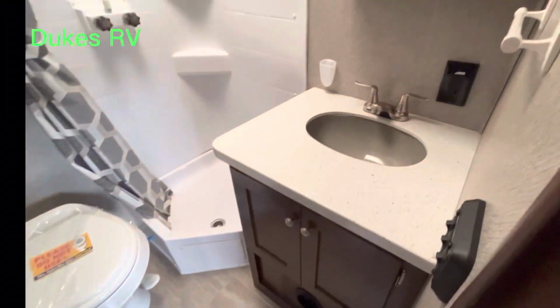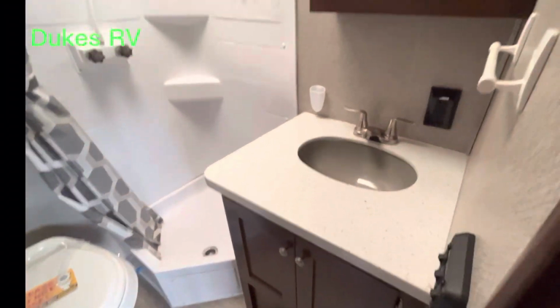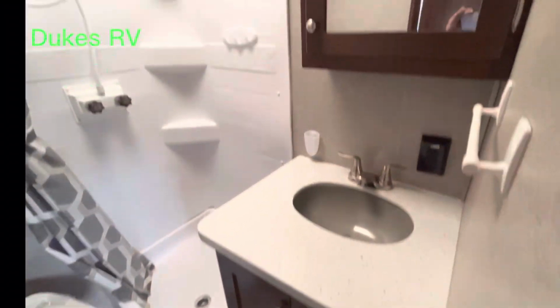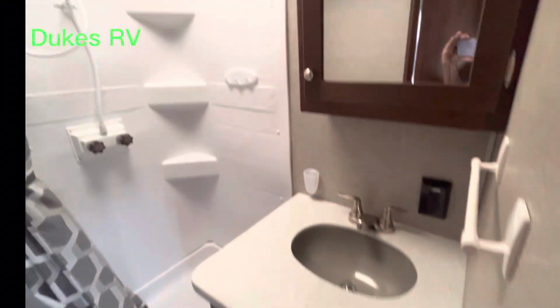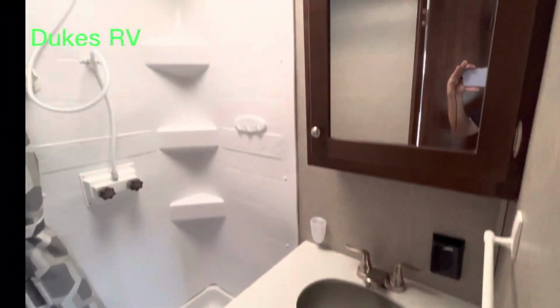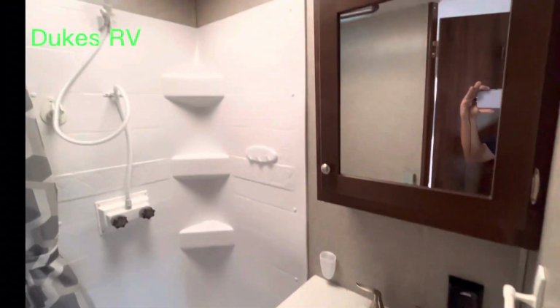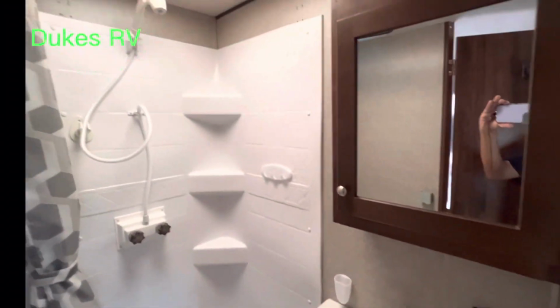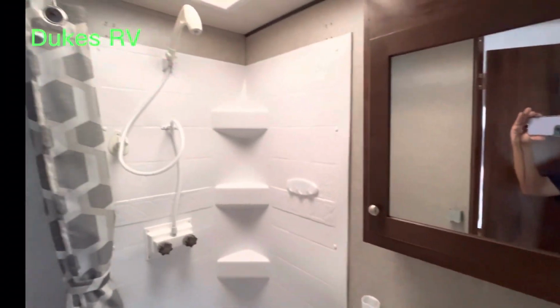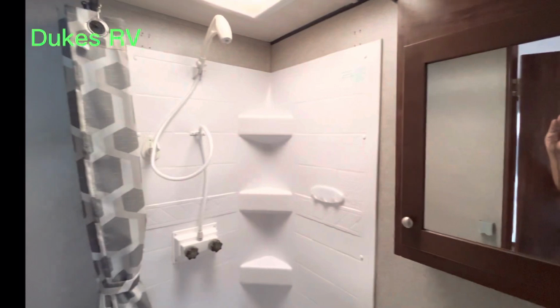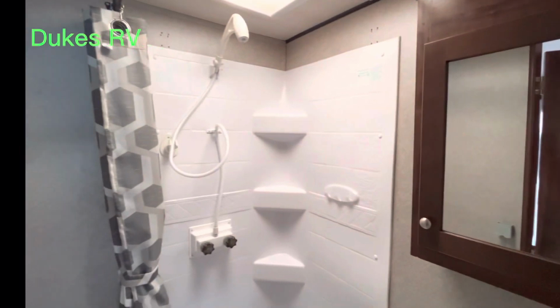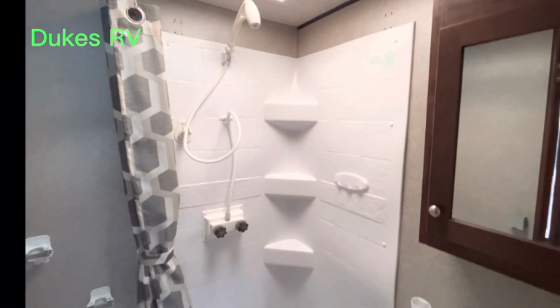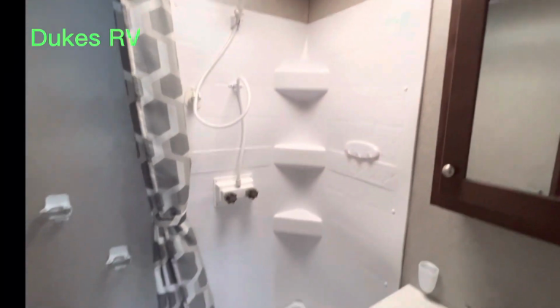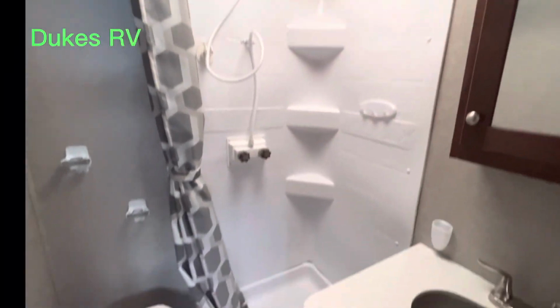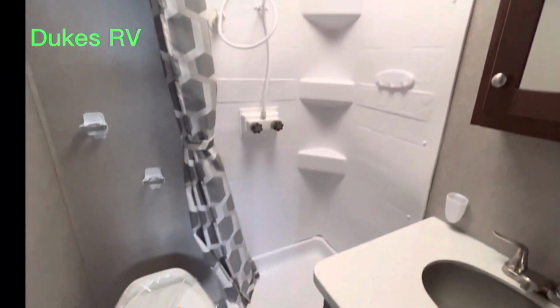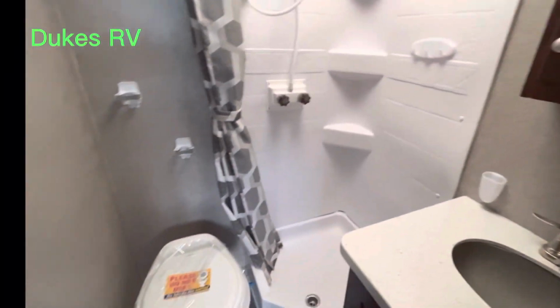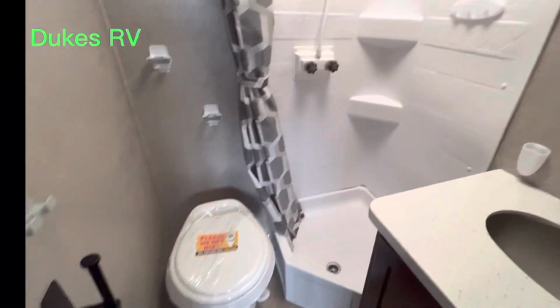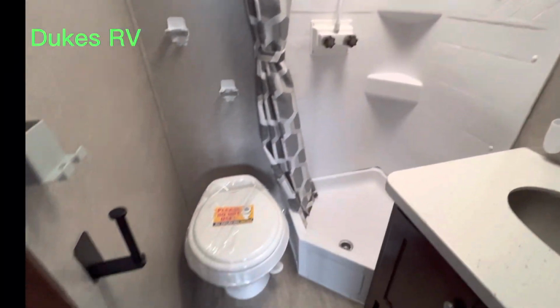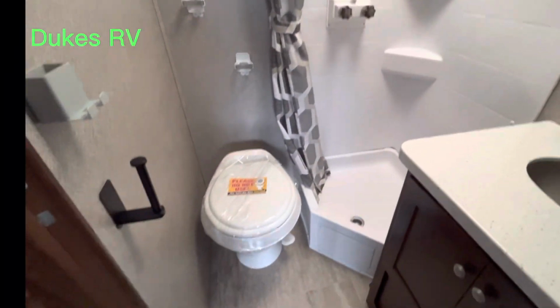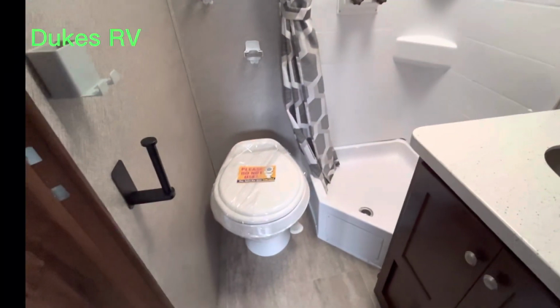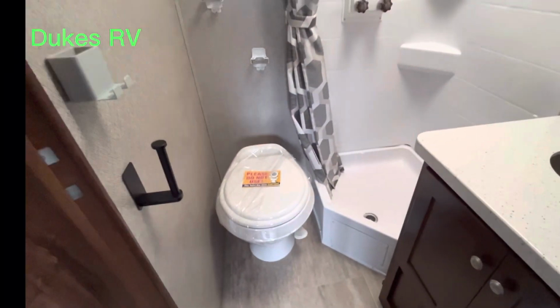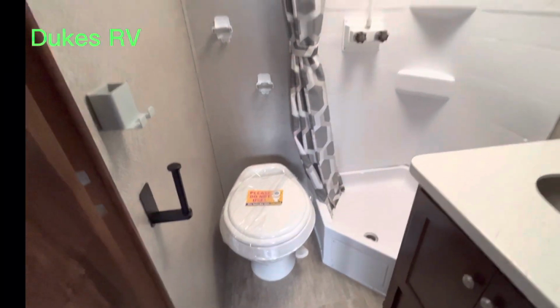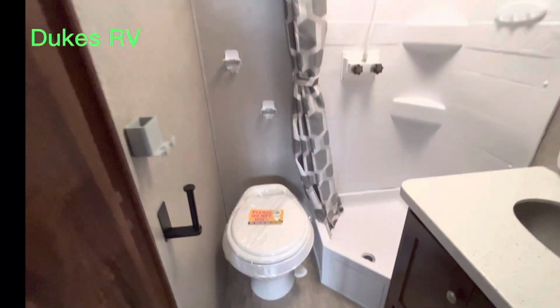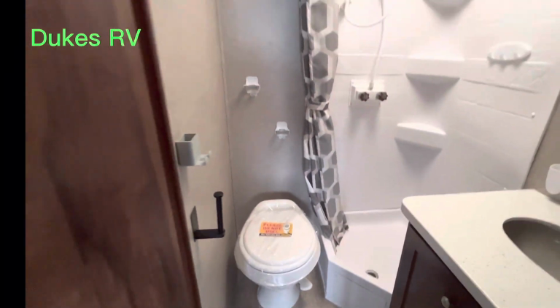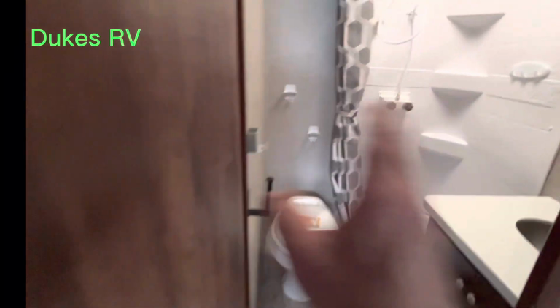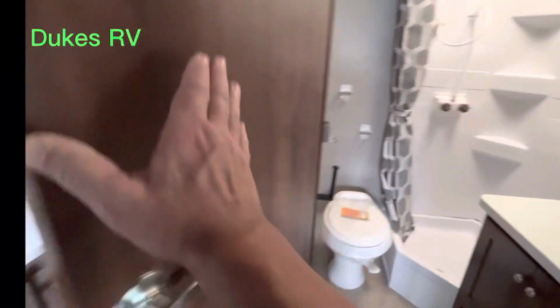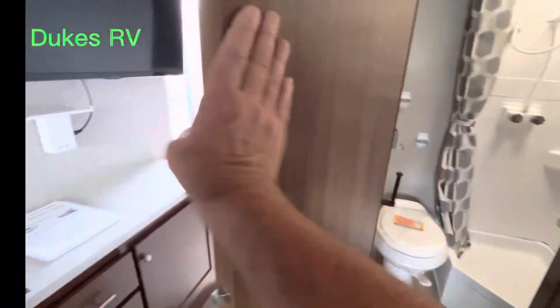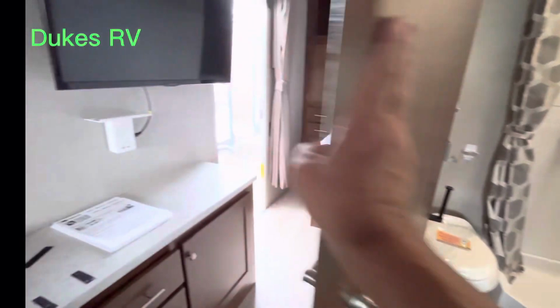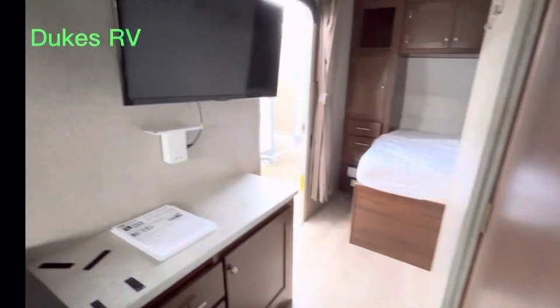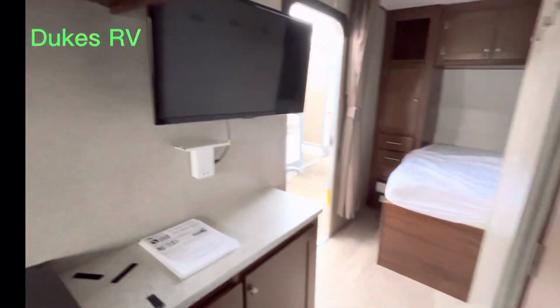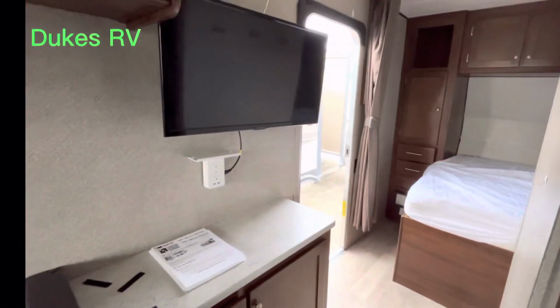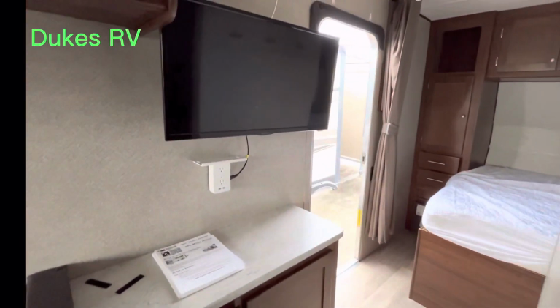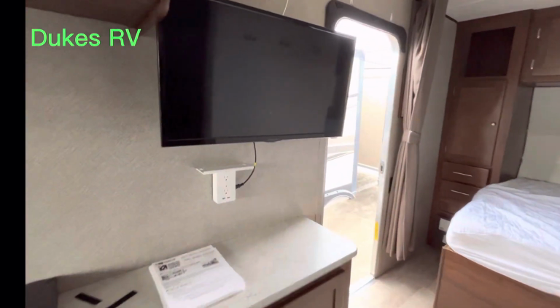Plenty of room to brush your teeth and get ready here. Corner shower, a little tight around the toilet. But overall it is a good layout for the bathroom.